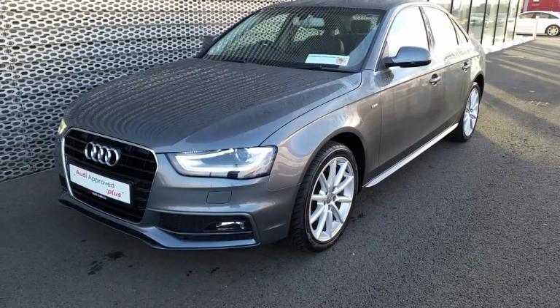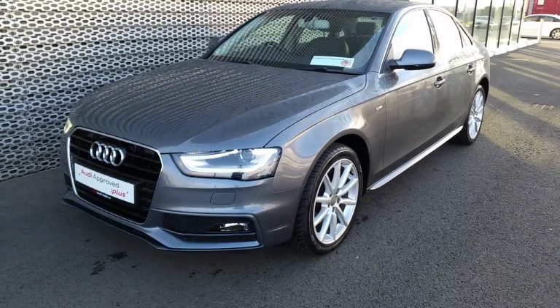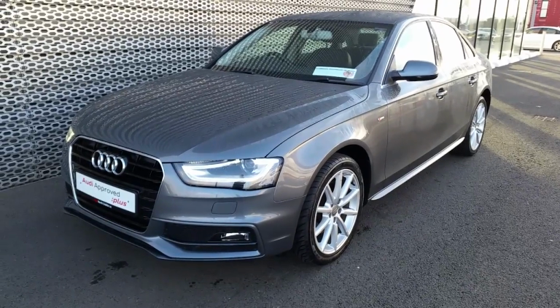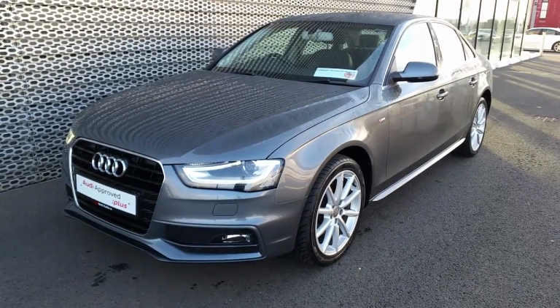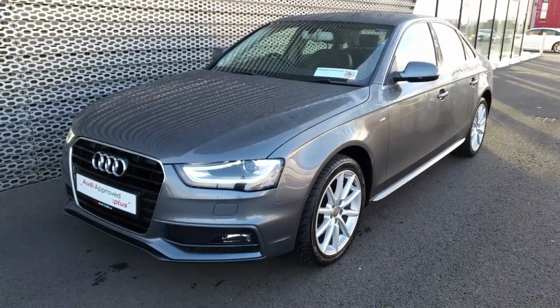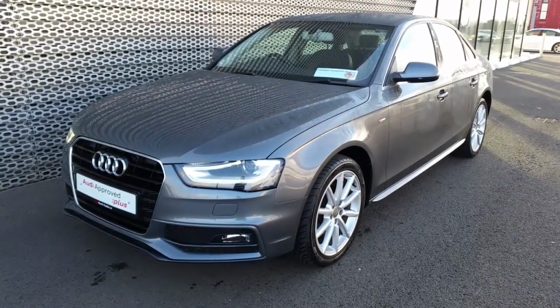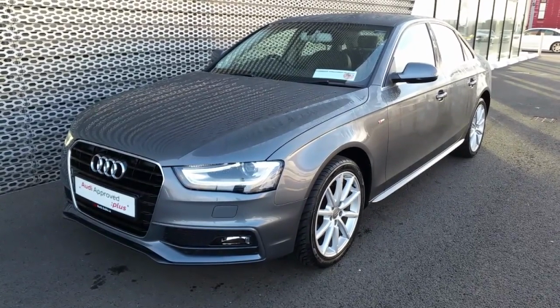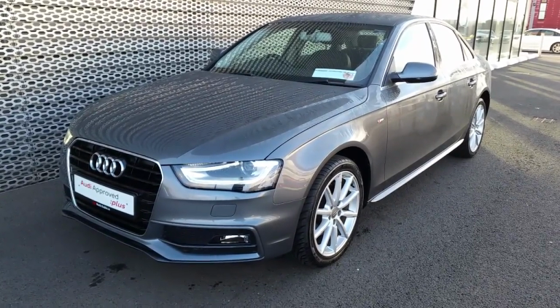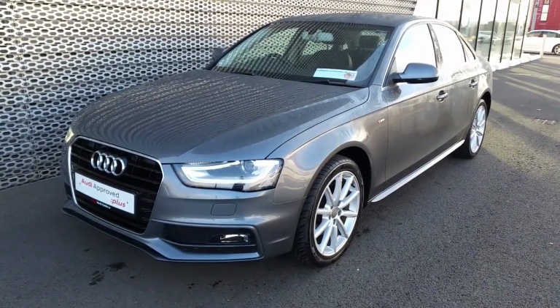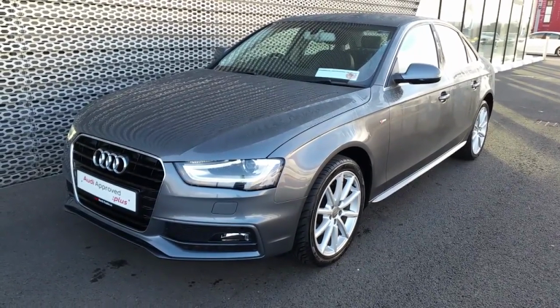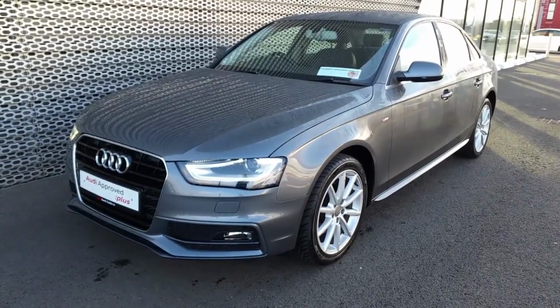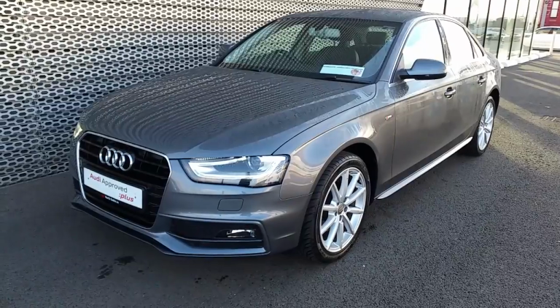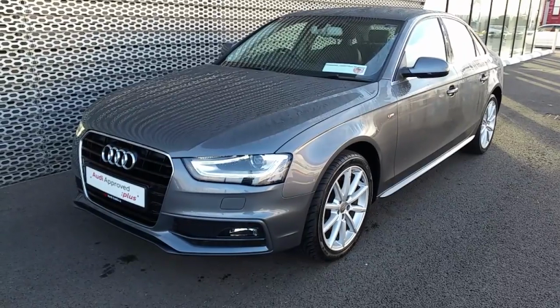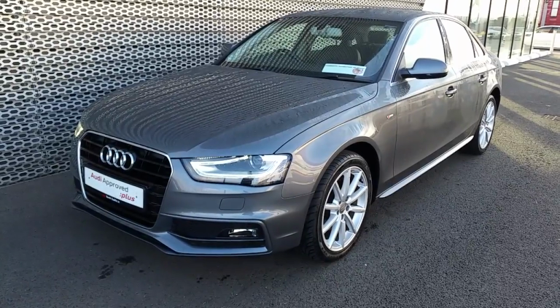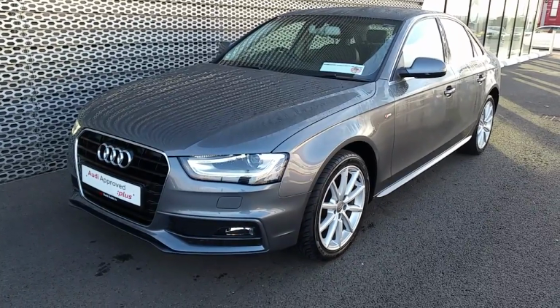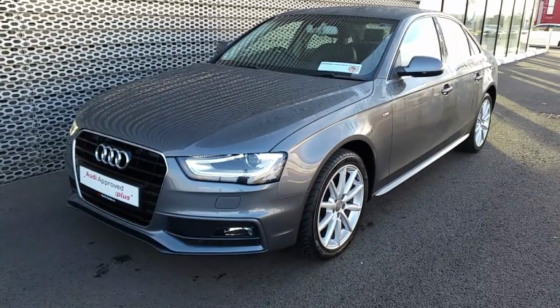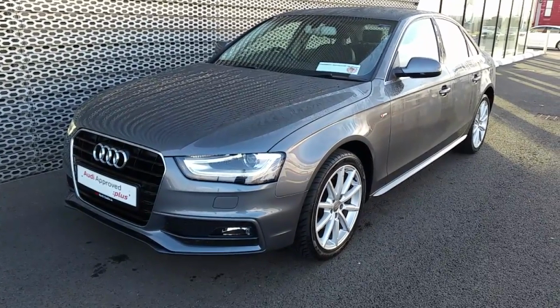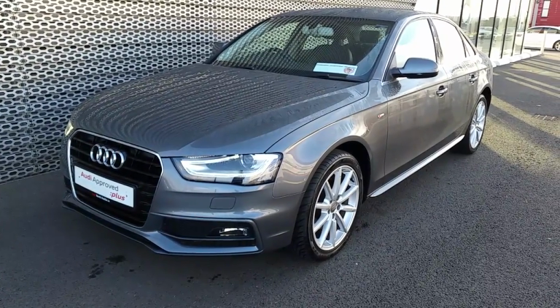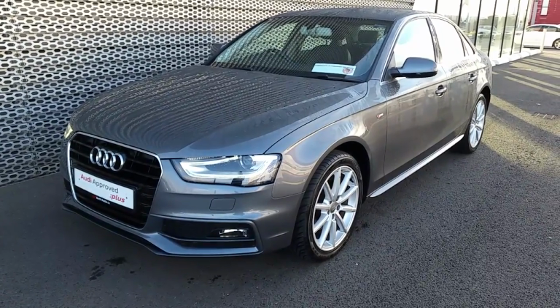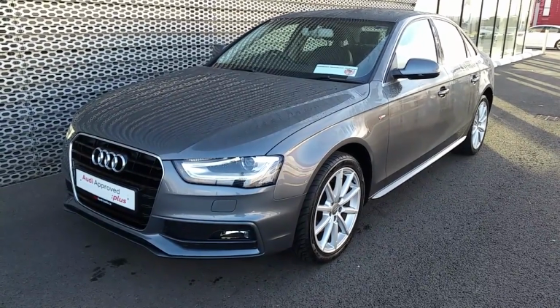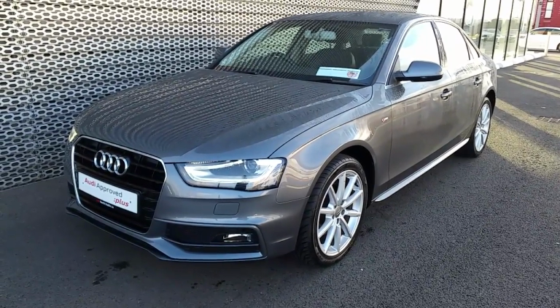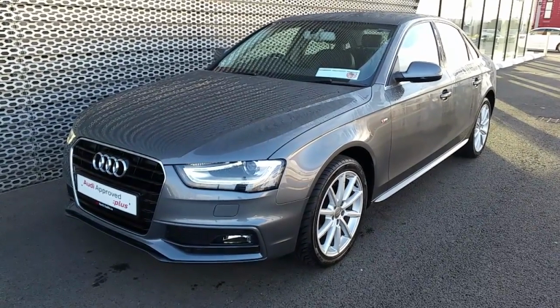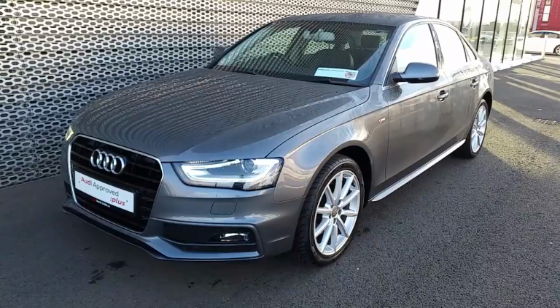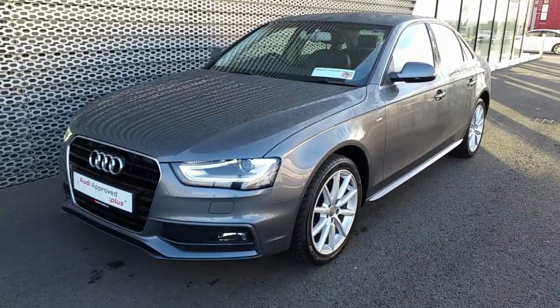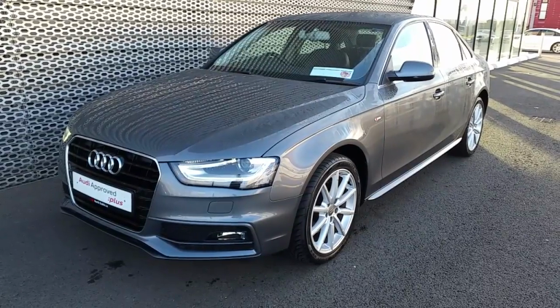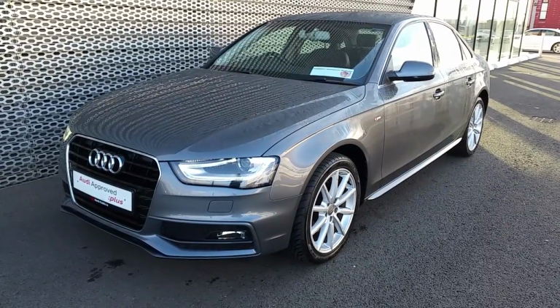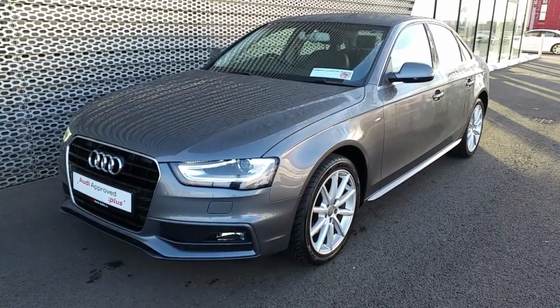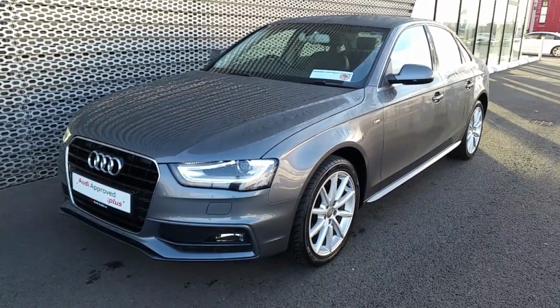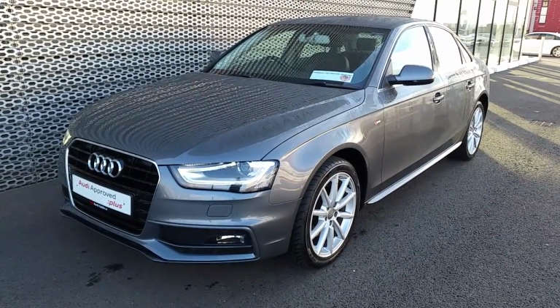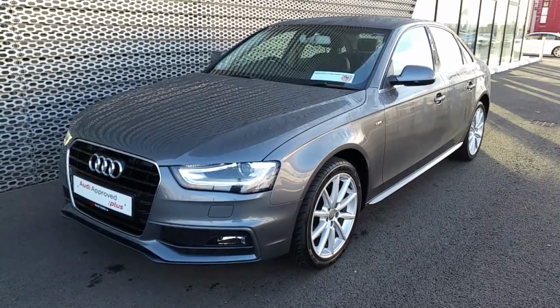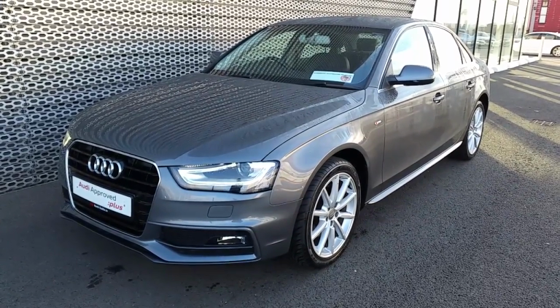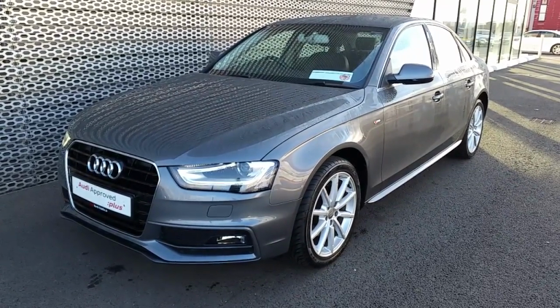Hi and welcome to Audi North Dublin approved used online, it's Johnny here from Audi North Dublin. Today we have this 2015 Audi A4 2-litre TDI with 120 brake horsepower SE with an S-line exterior body kit.